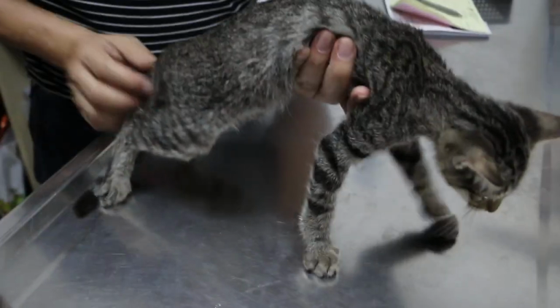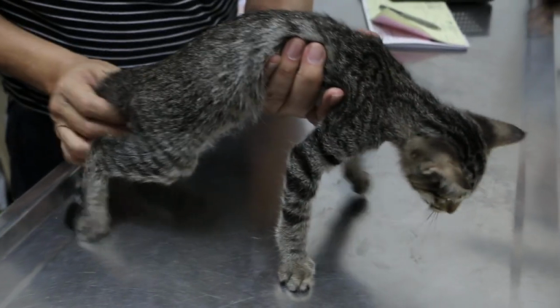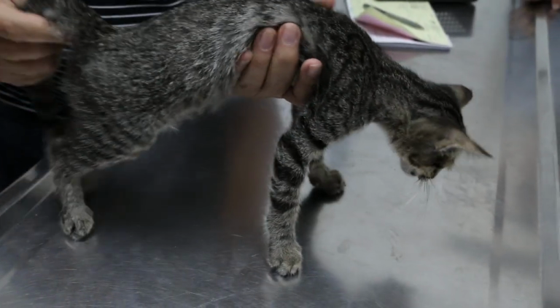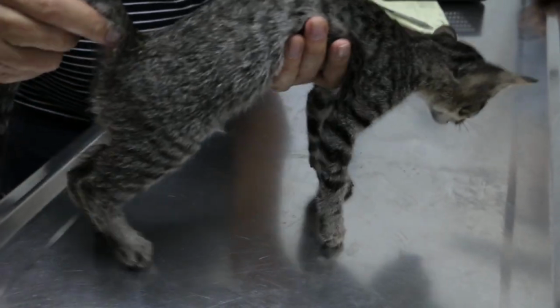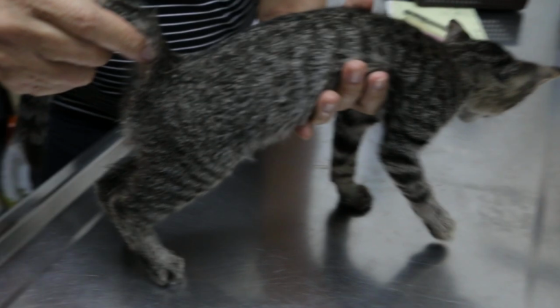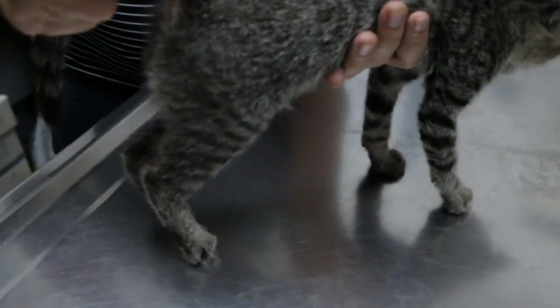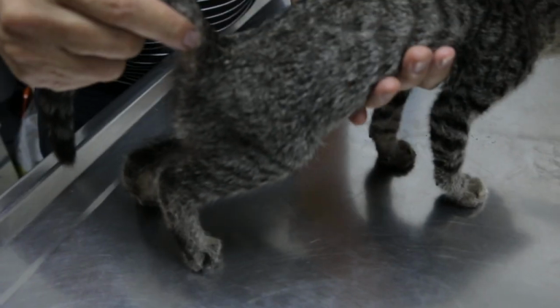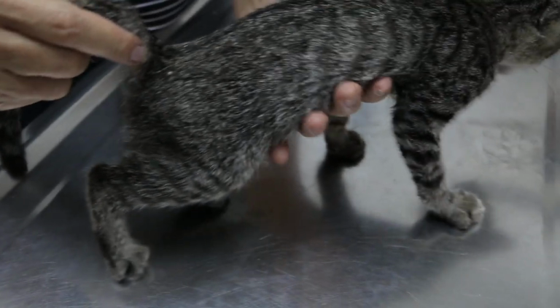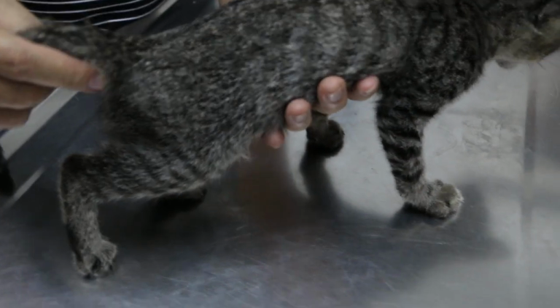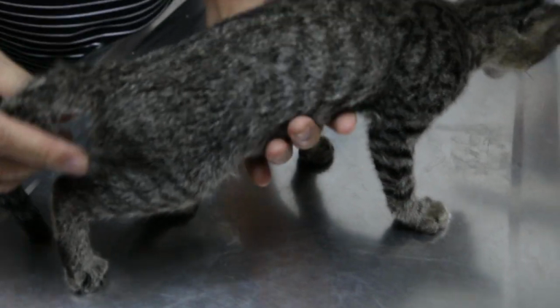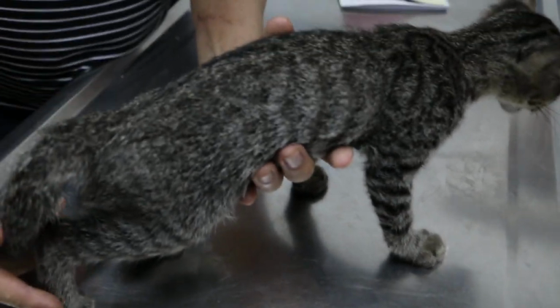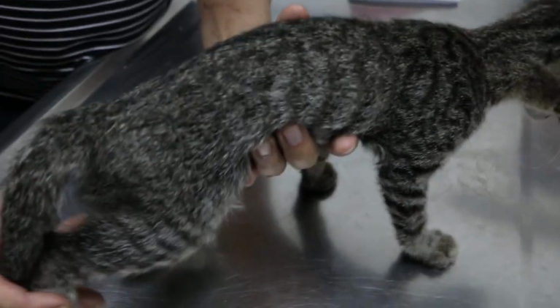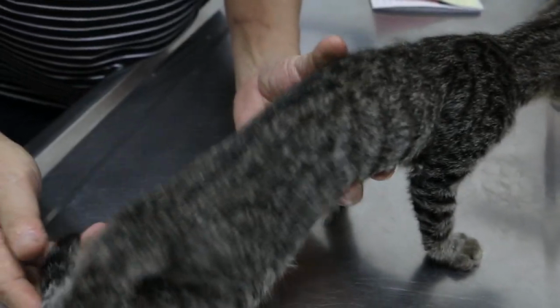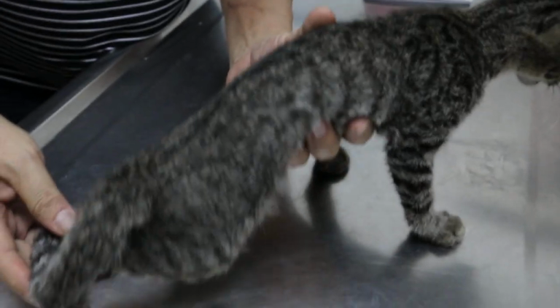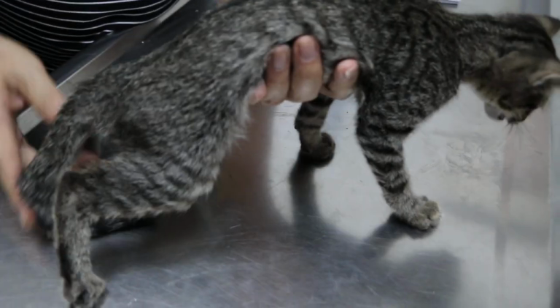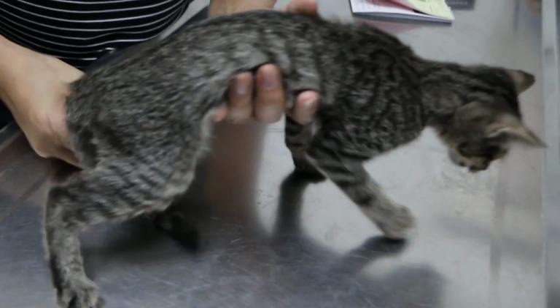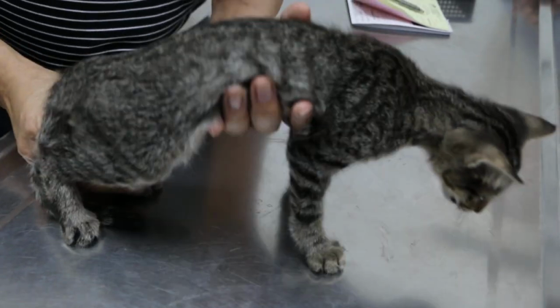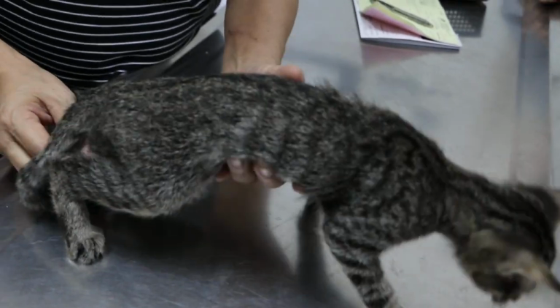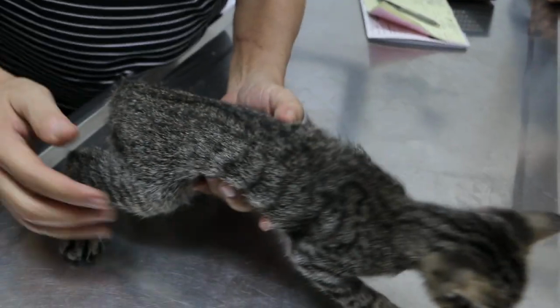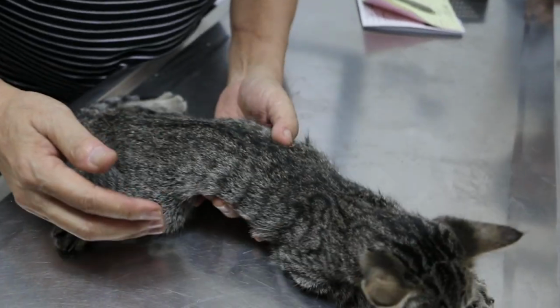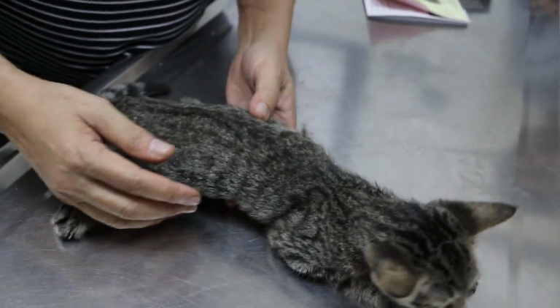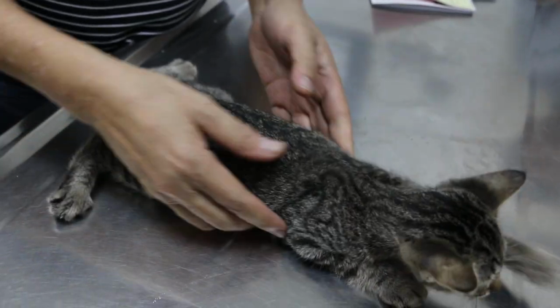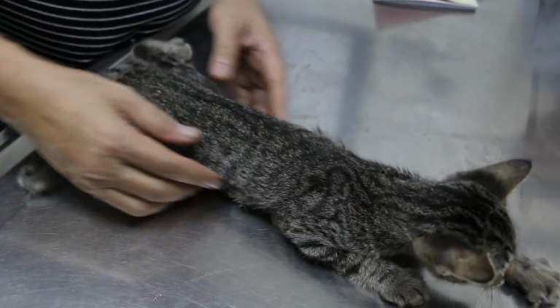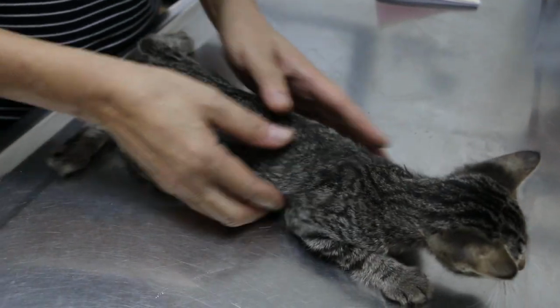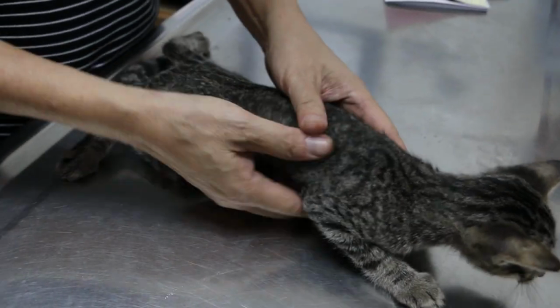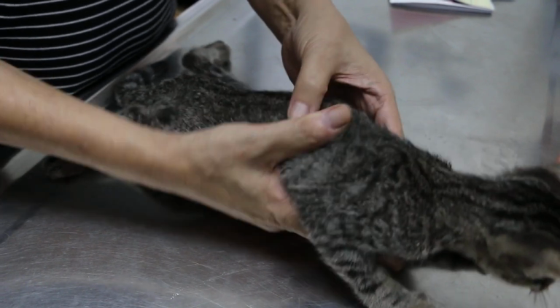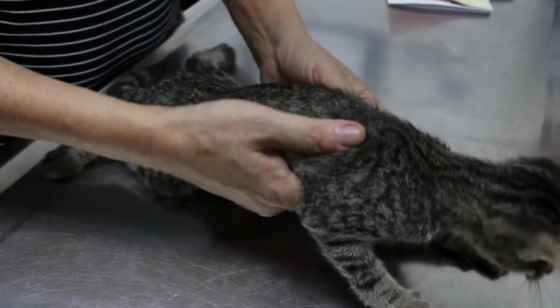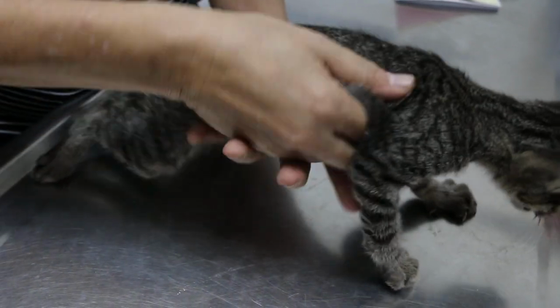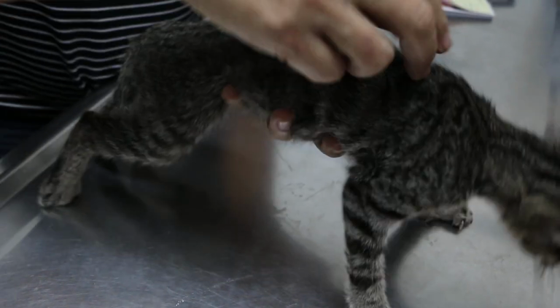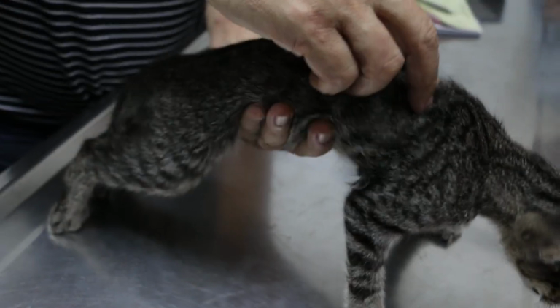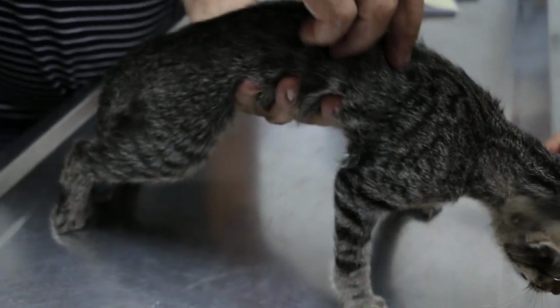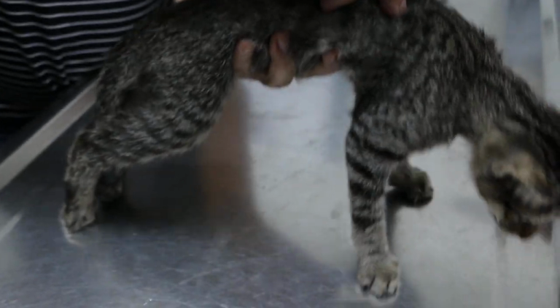It appeared to be paralyzed in the sense that she cannot stand on at least this leg, the right leg. So I will check whether she's been injured in the spine or not.